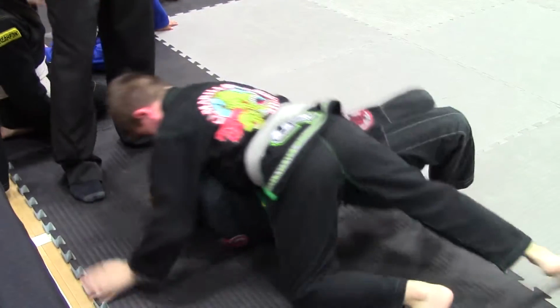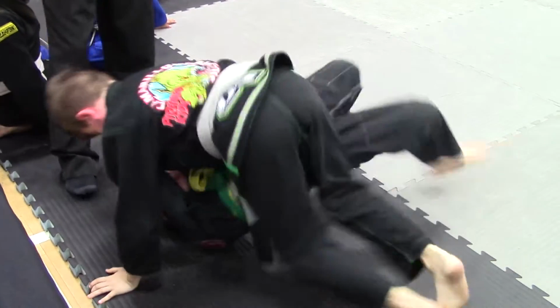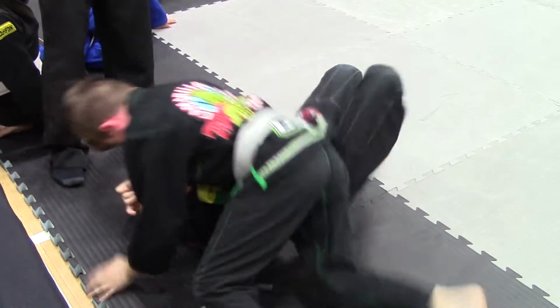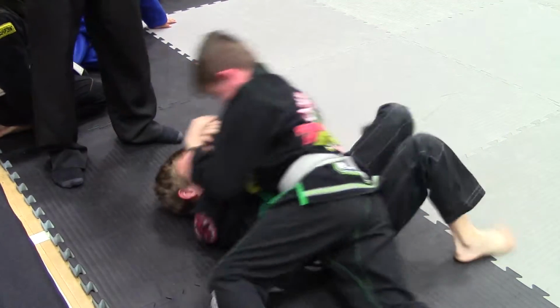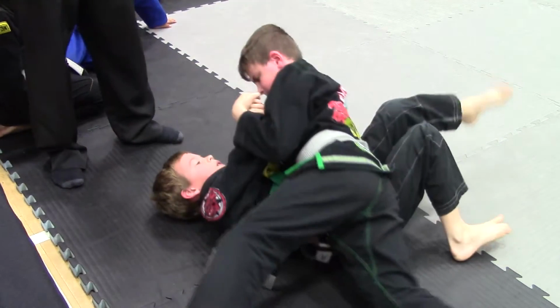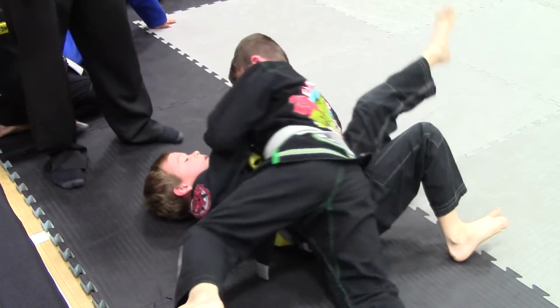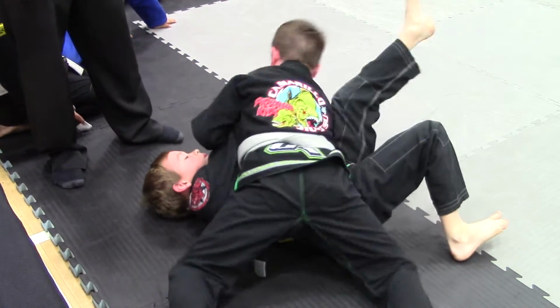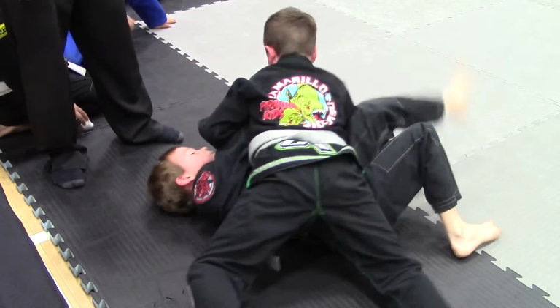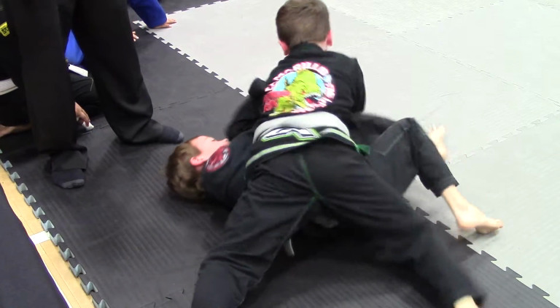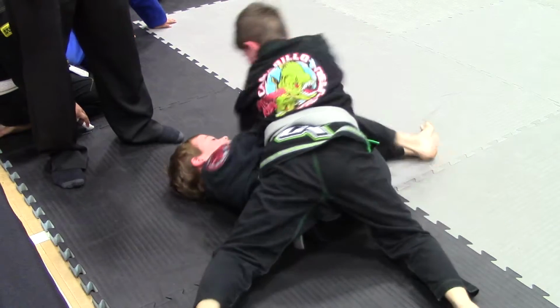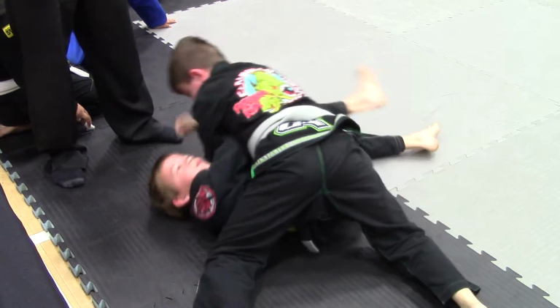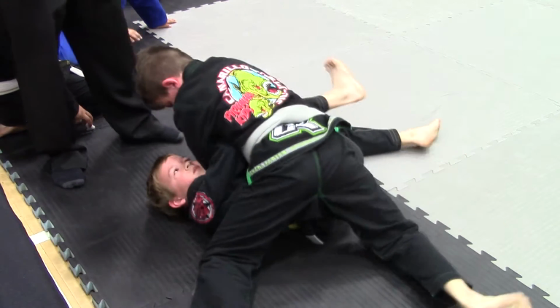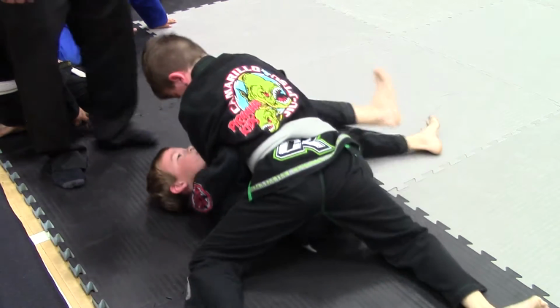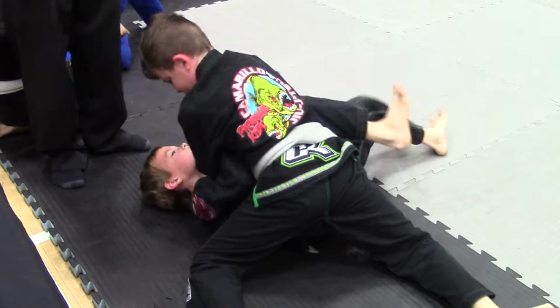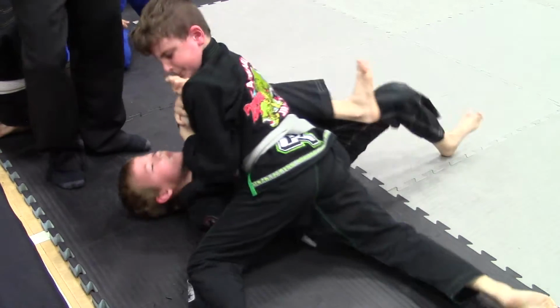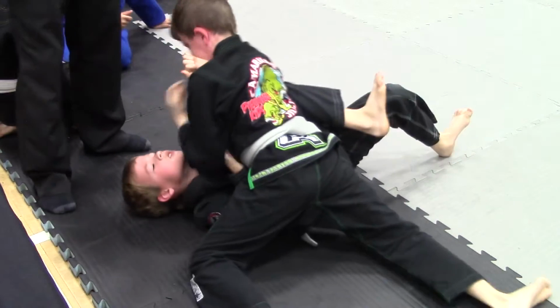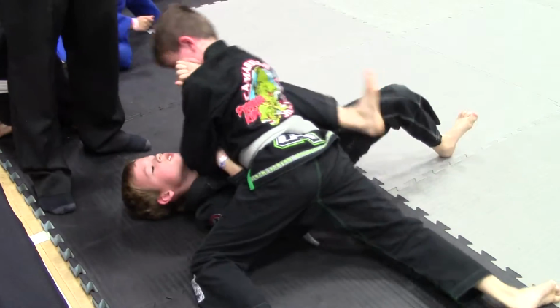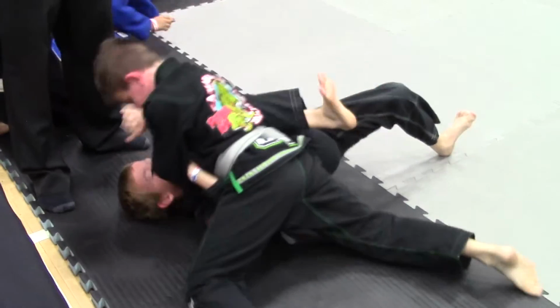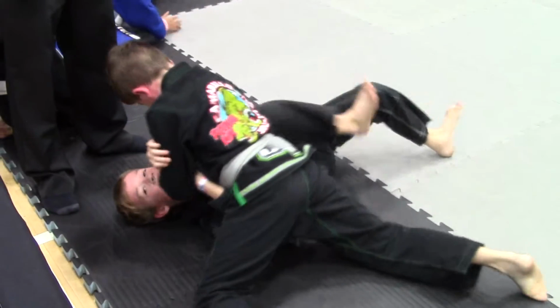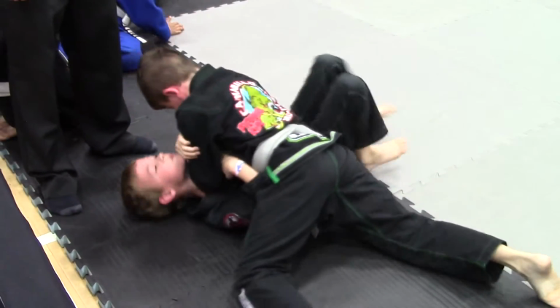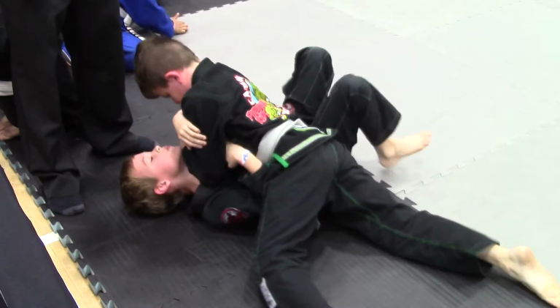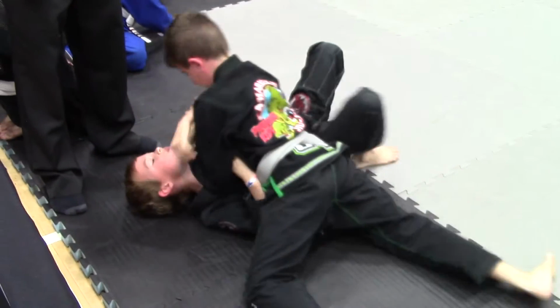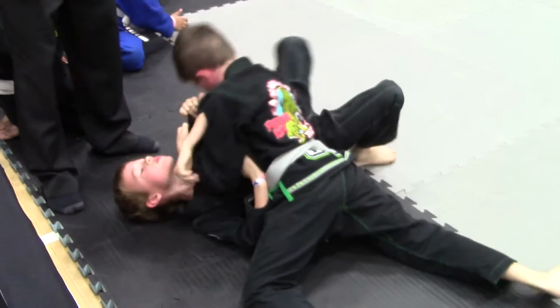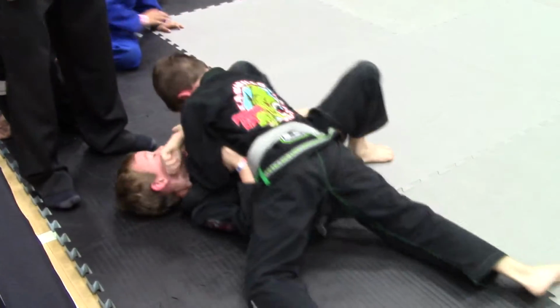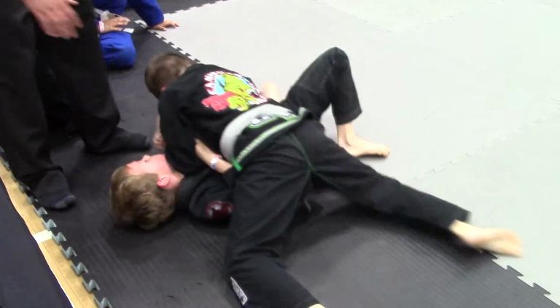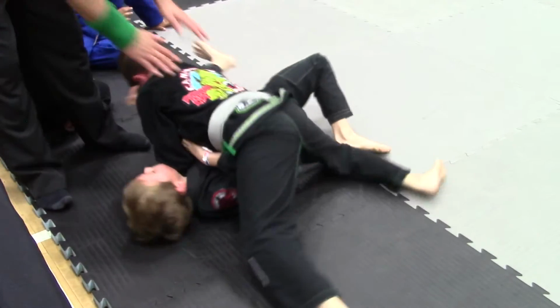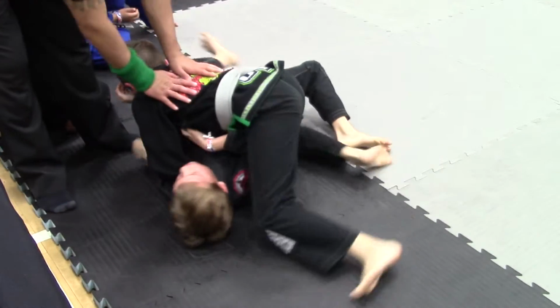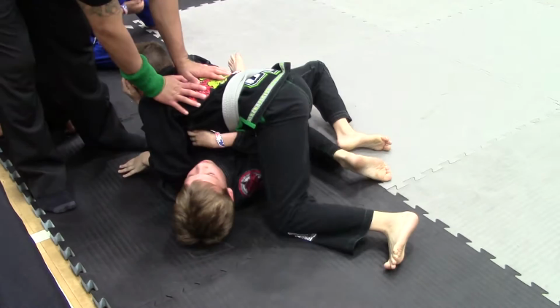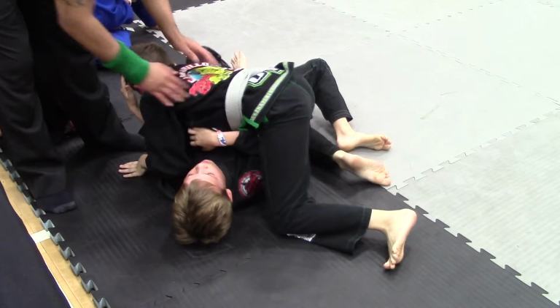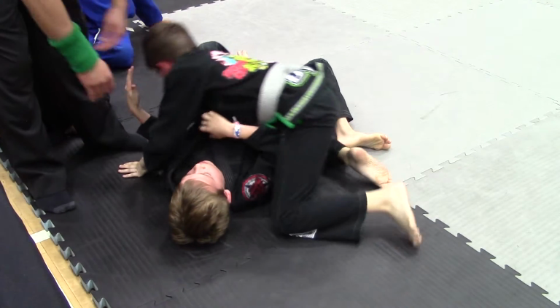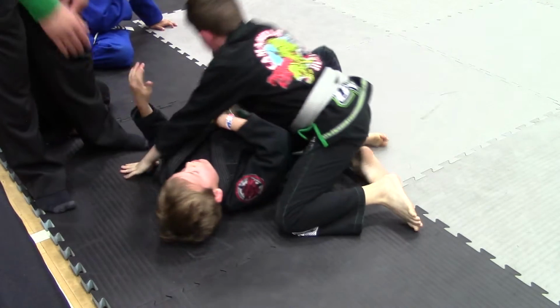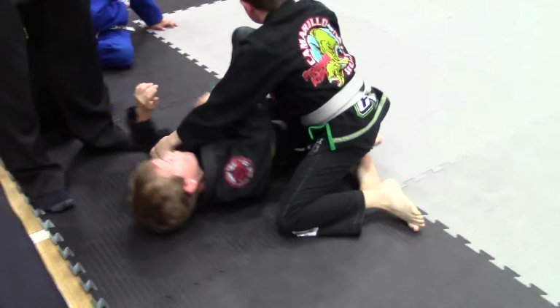Elbows close to his waist. Control the back of that collar. Okay, turn into it Brody, let's get a good shrimp from there. Let's get a good shrimp Brody.